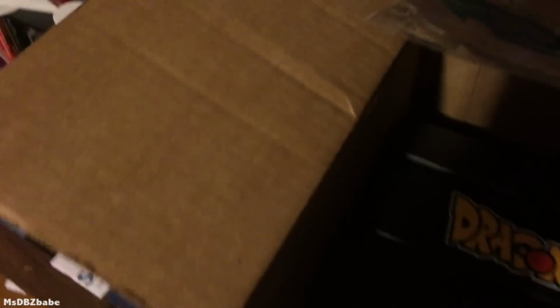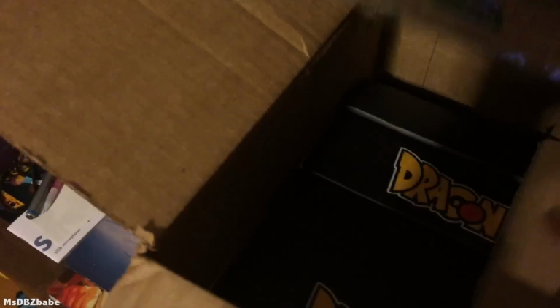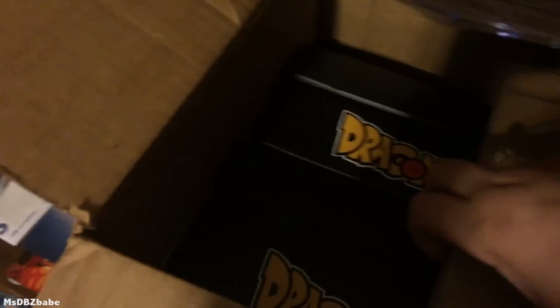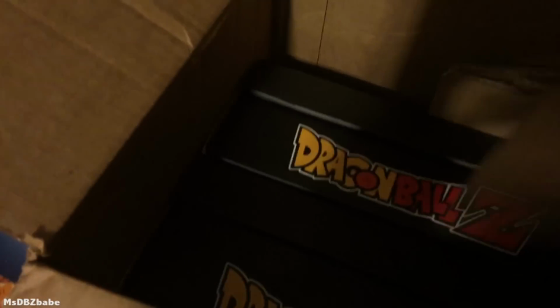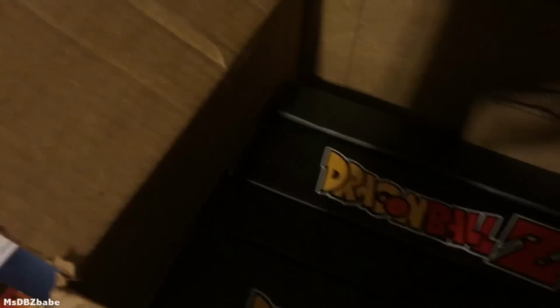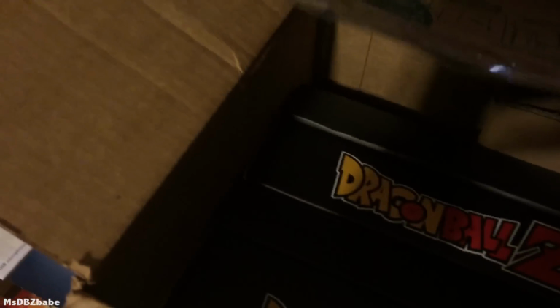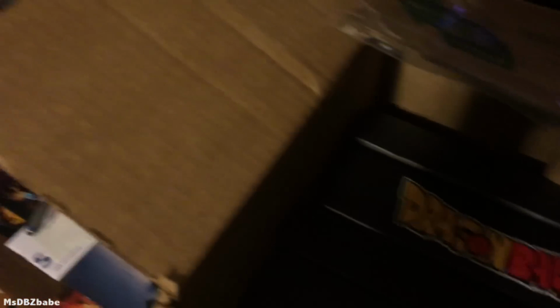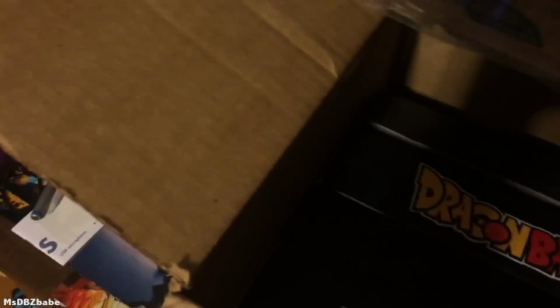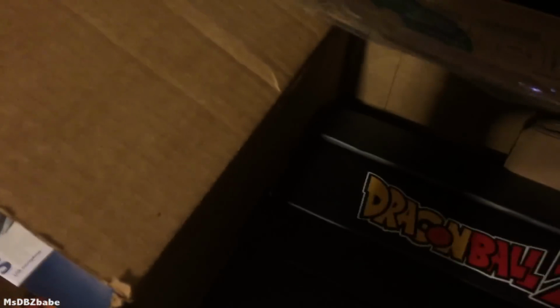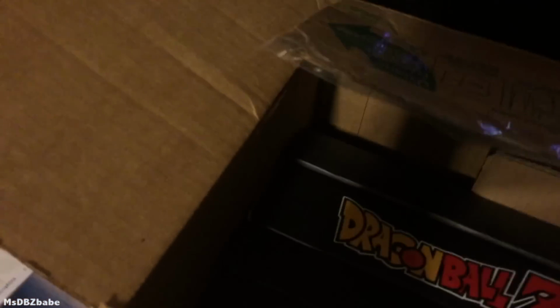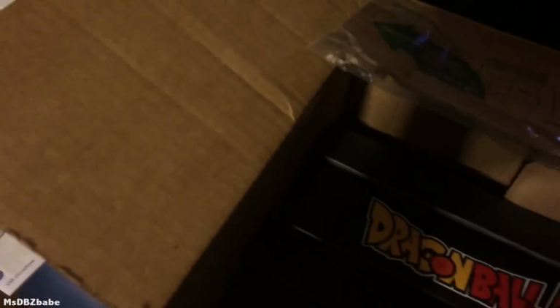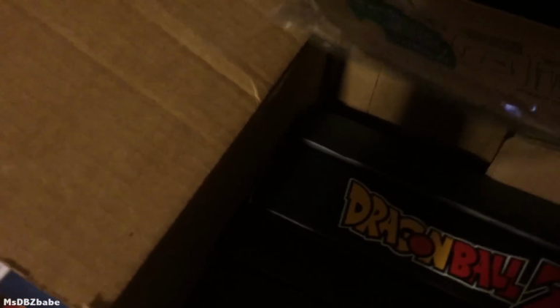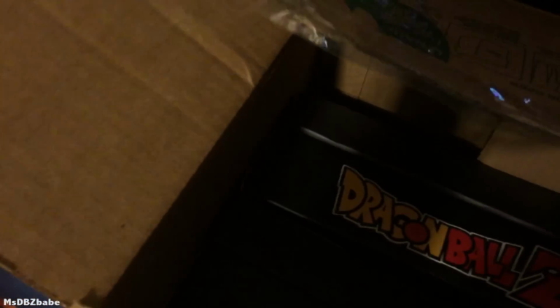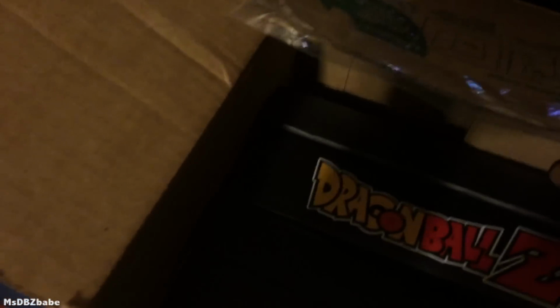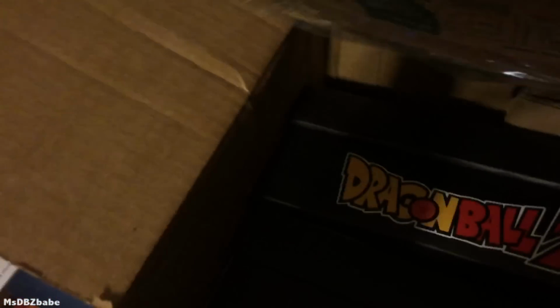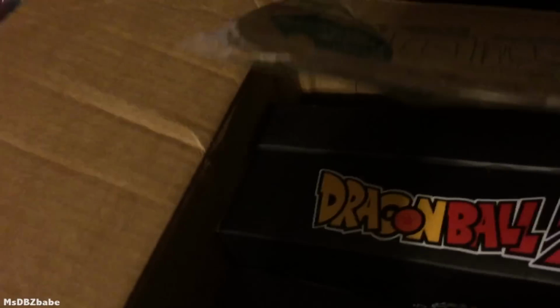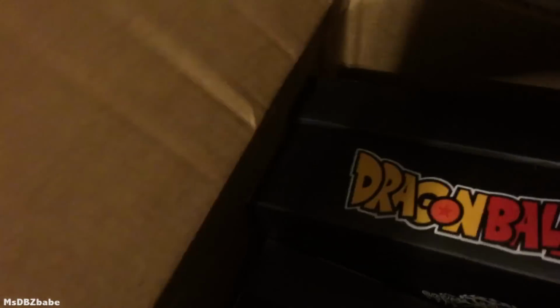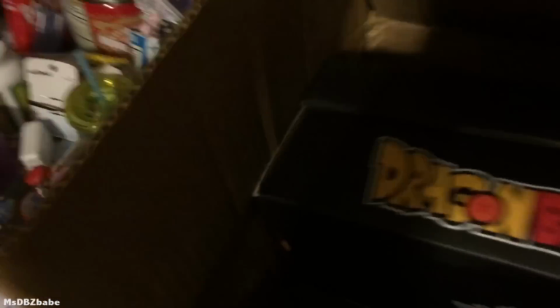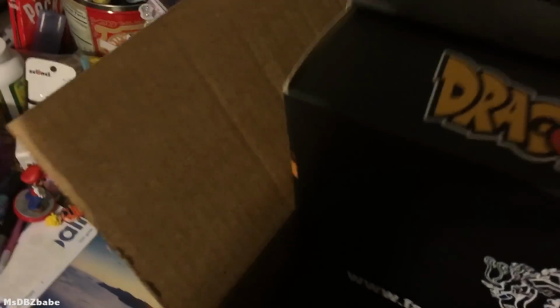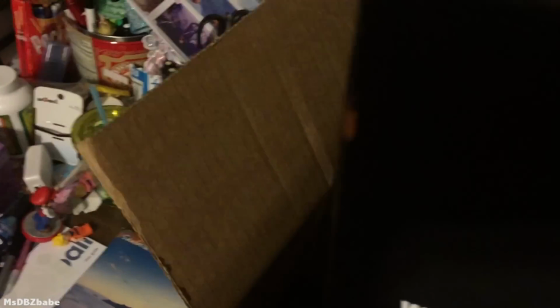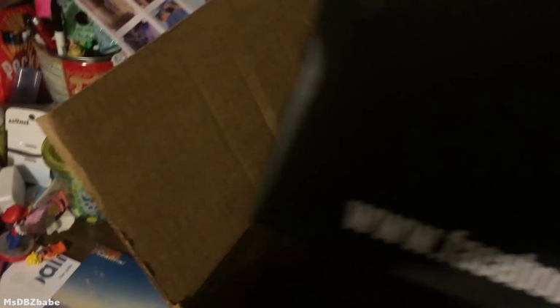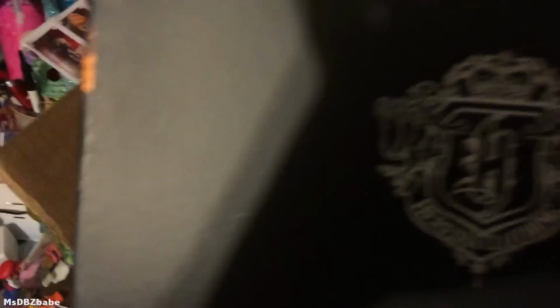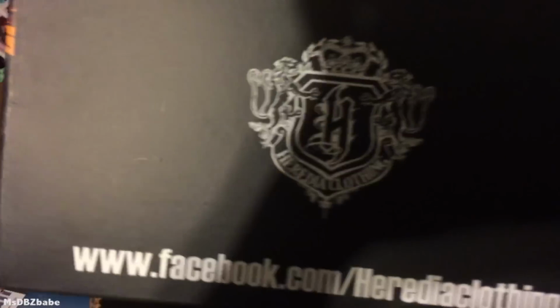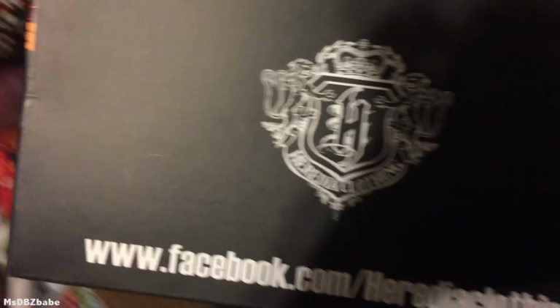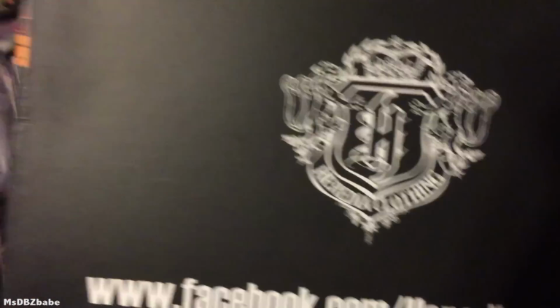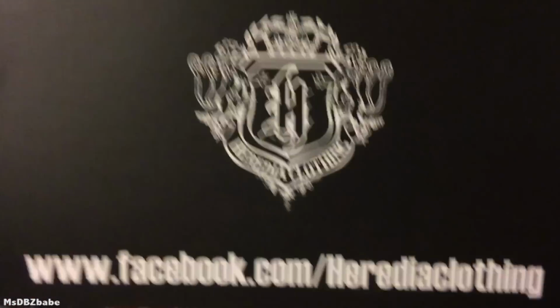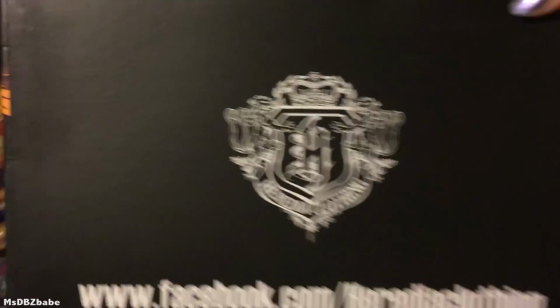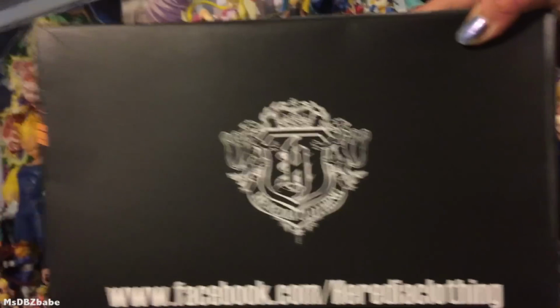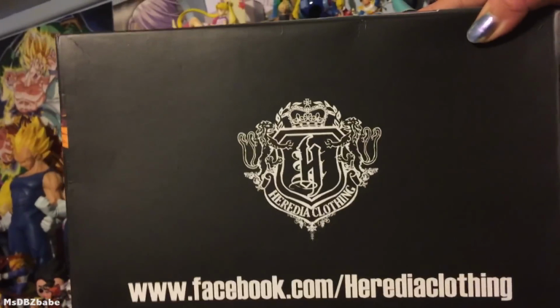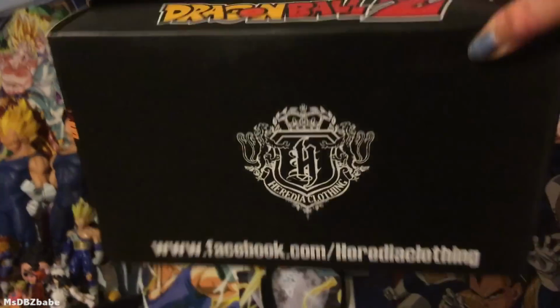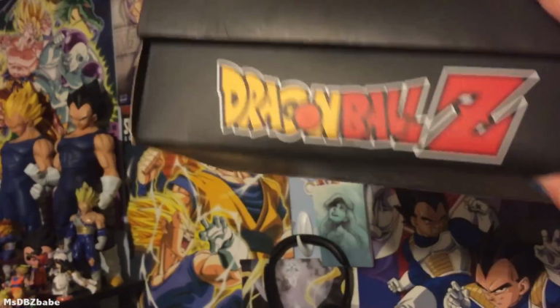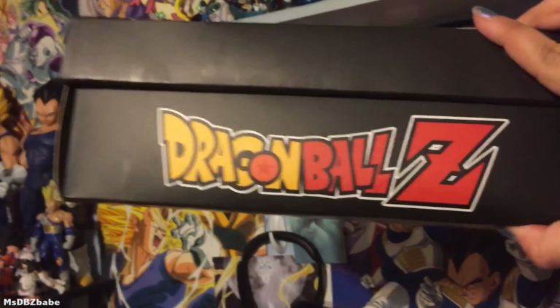You guys know what this stuff is? Do you? Boom! Look at that, look at that!